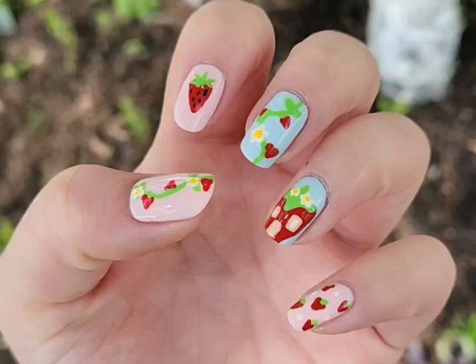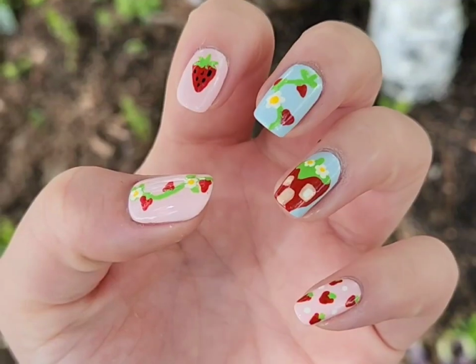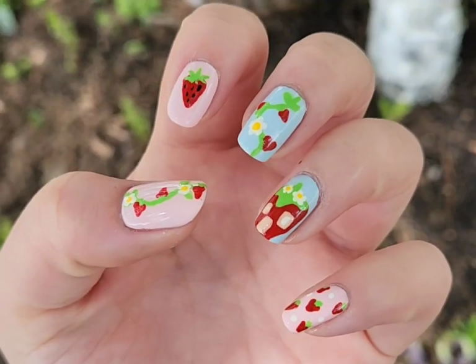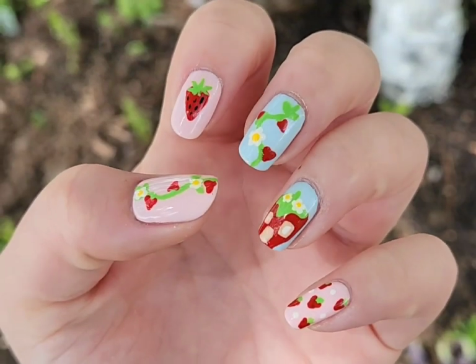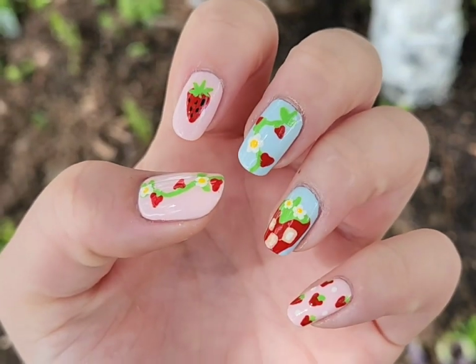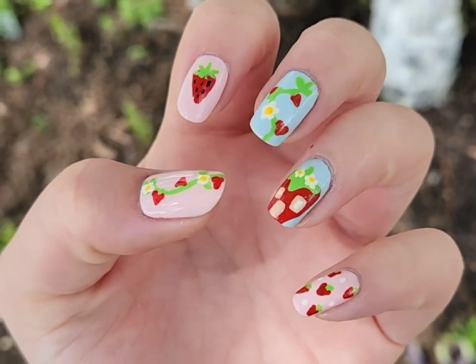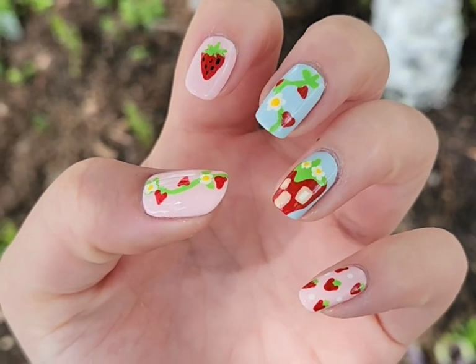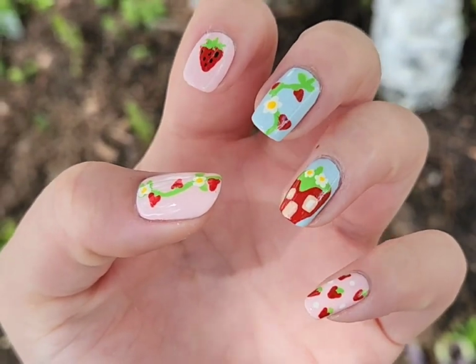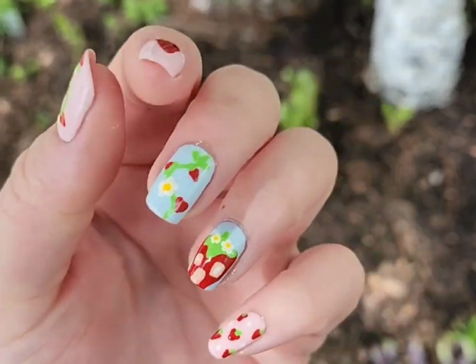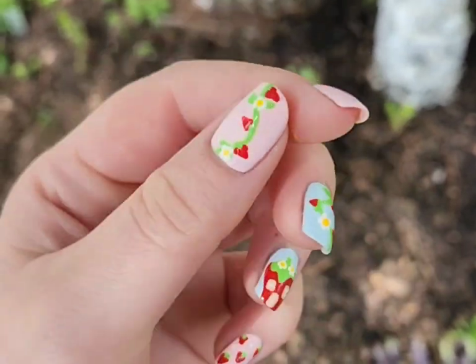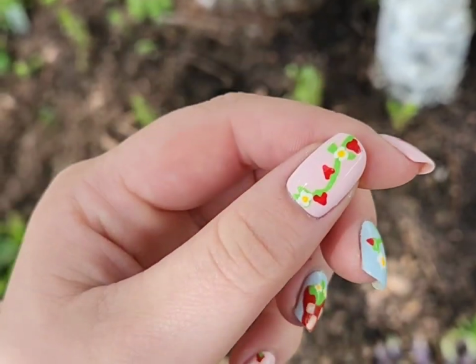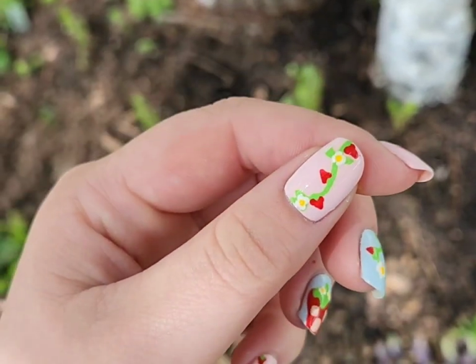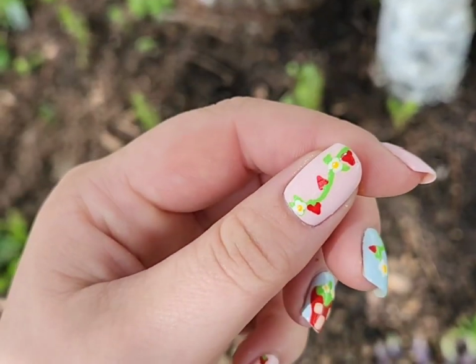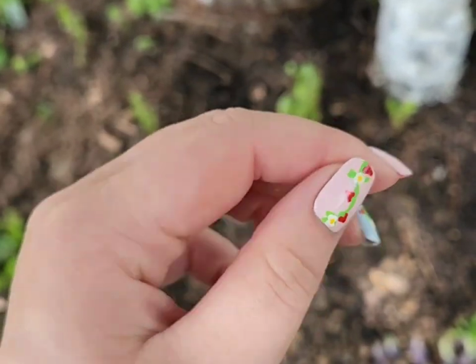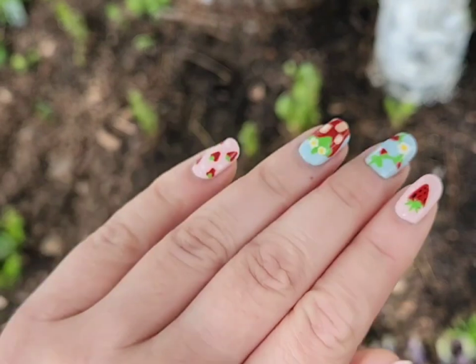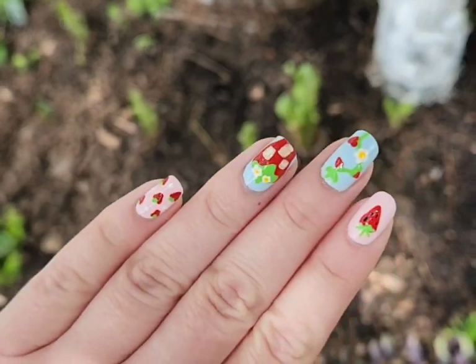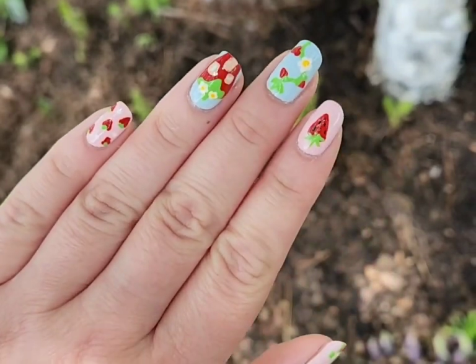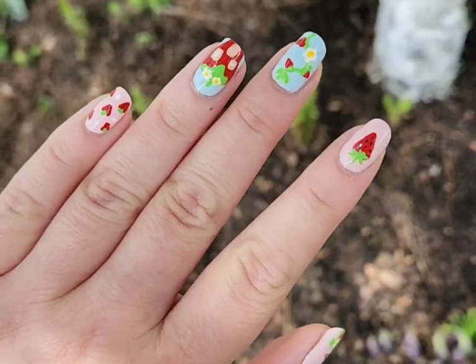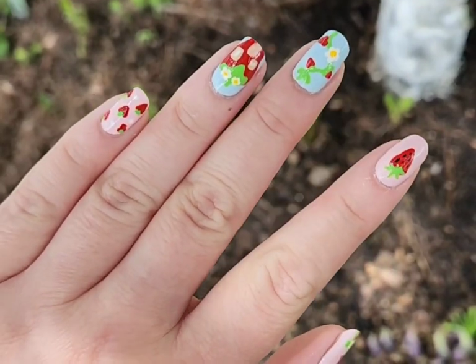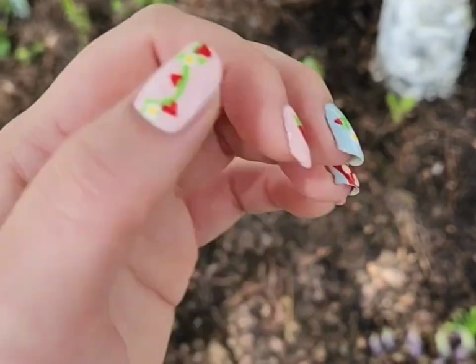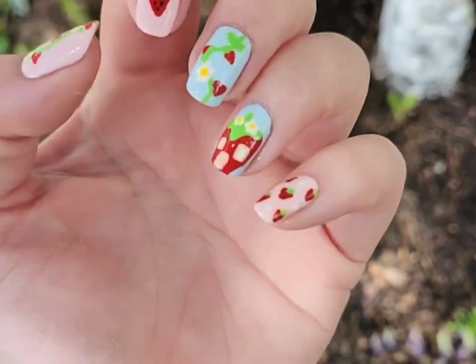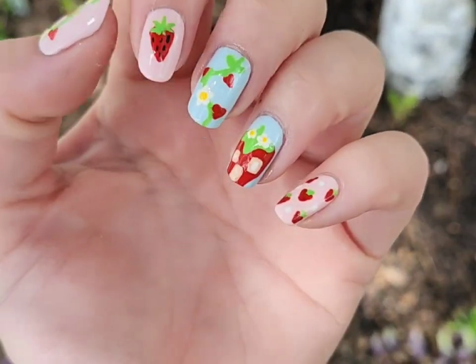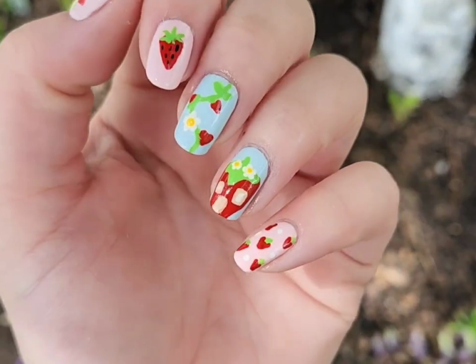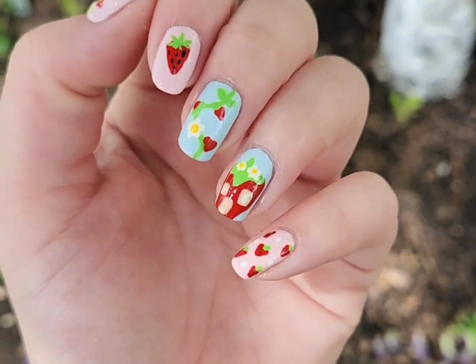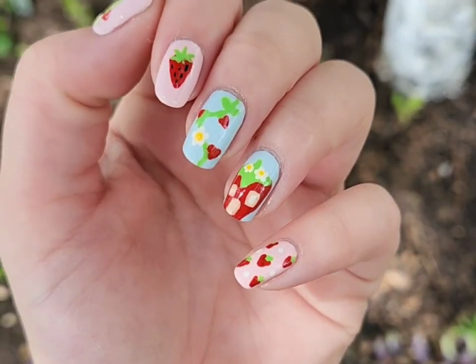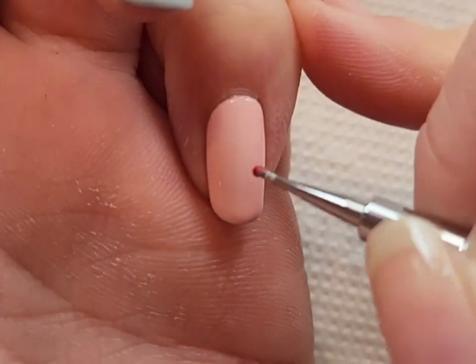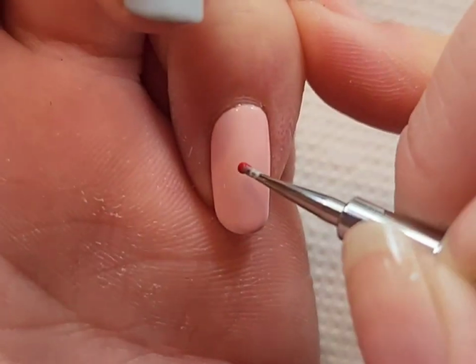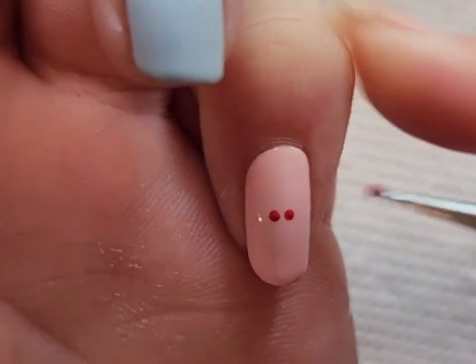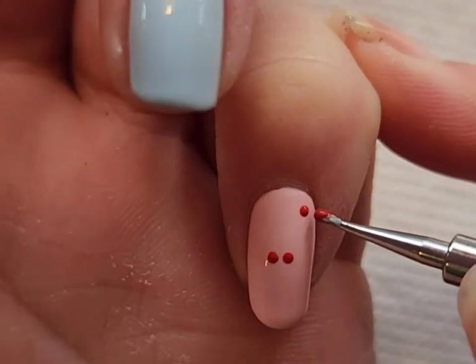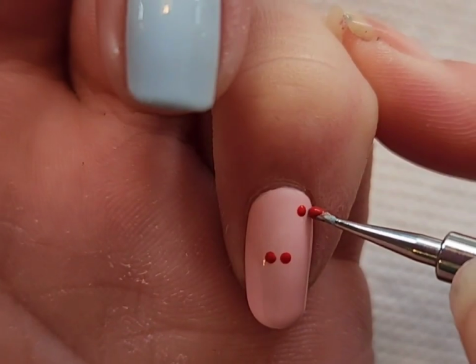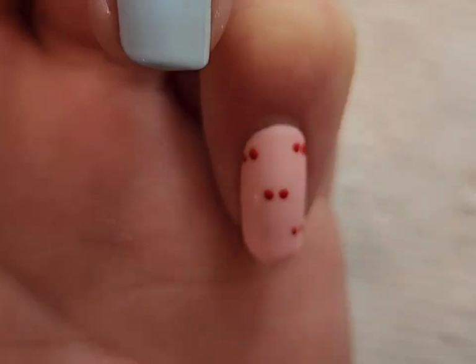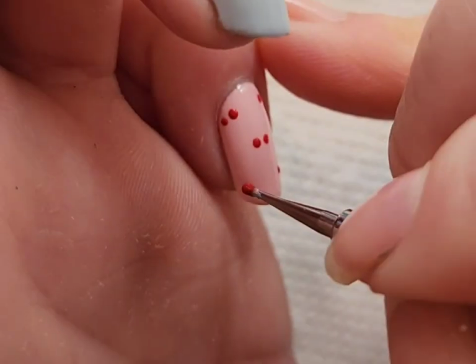Apparently strawberry shortcake vintage style is making a comeback, and I will be honest that some of the stuff I have been seeing is really cute. I wanted to do a nail design inspired by it.